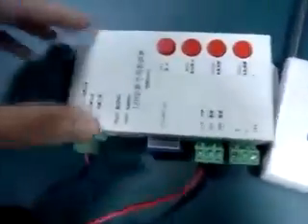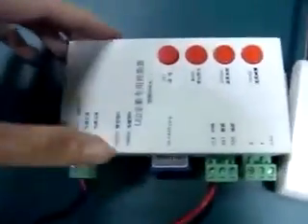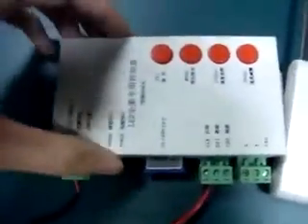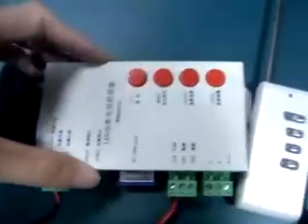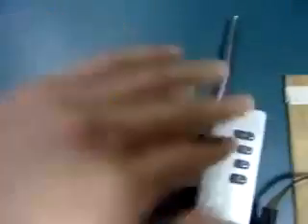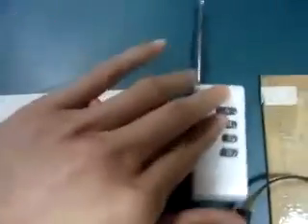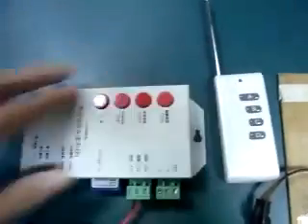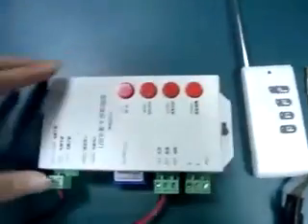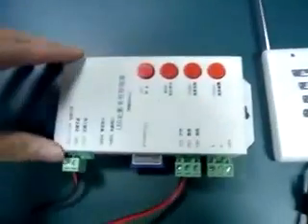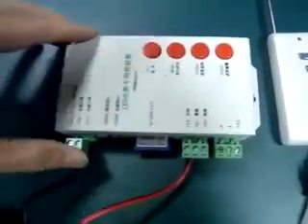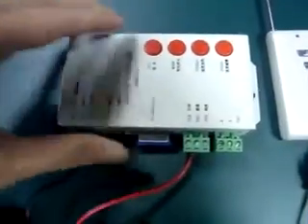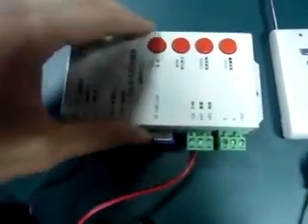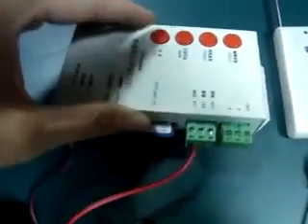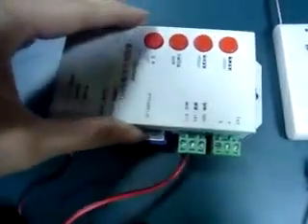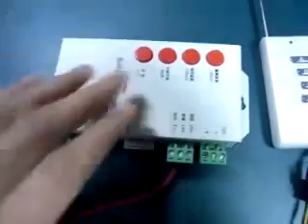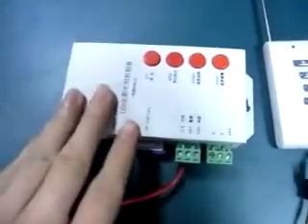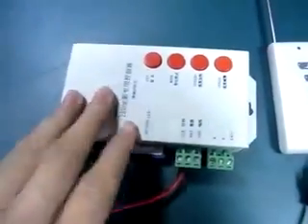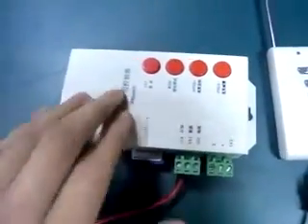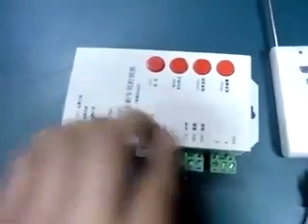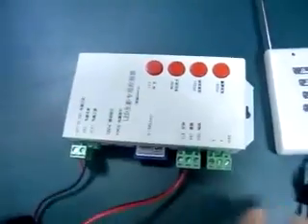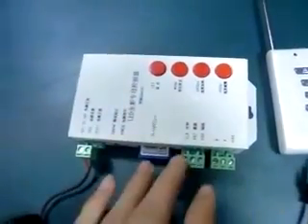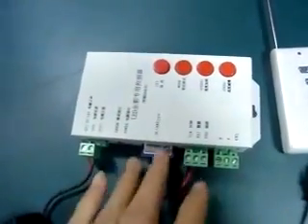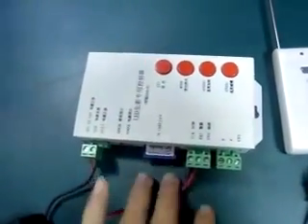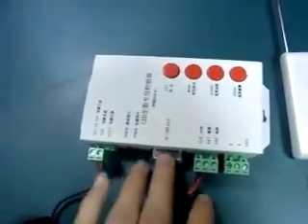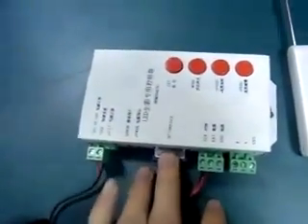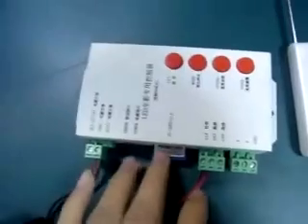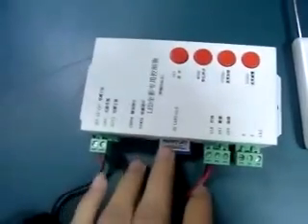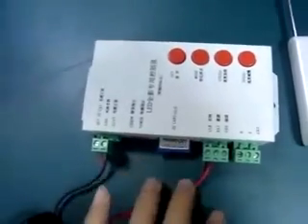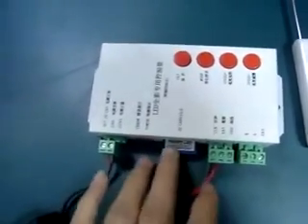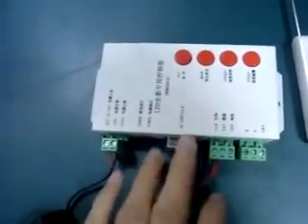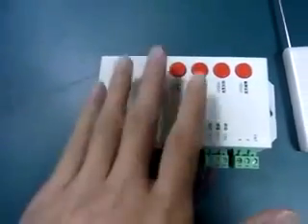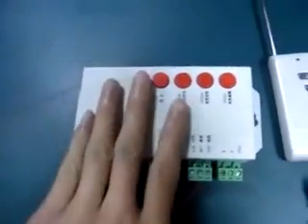Second, let us see this remote RF programmable controller. It works with an SD card. We make programs on the computer, then copy the programs into the SD card, then plug it into the controller.